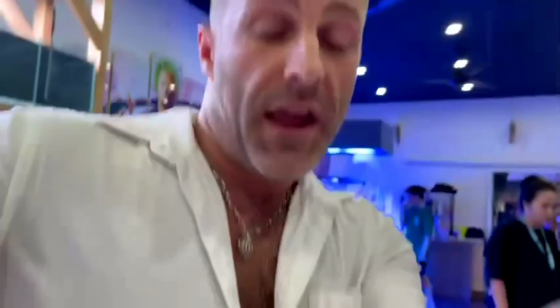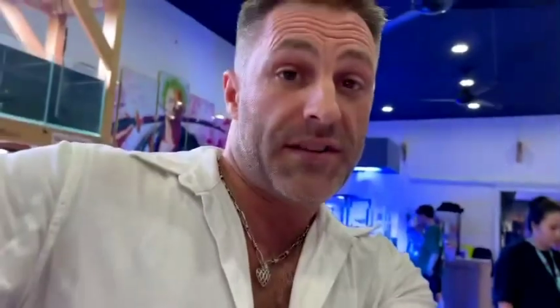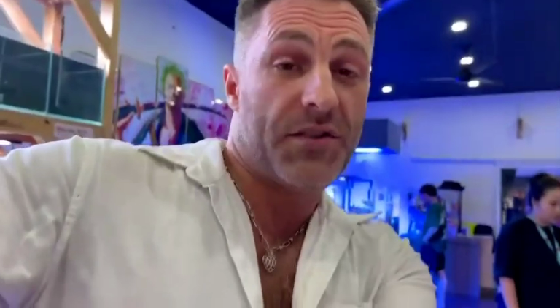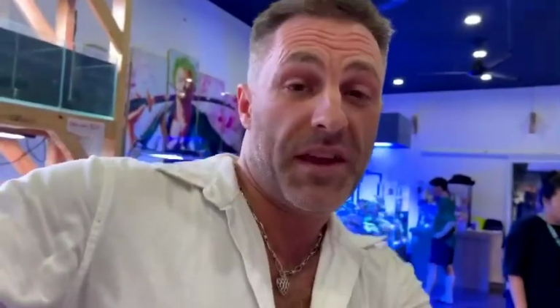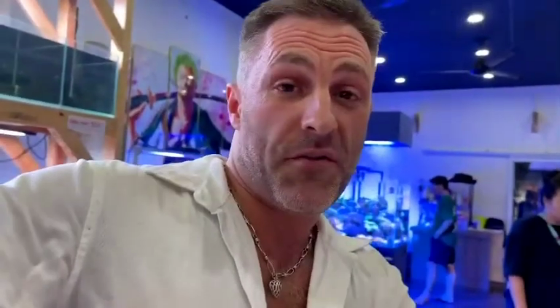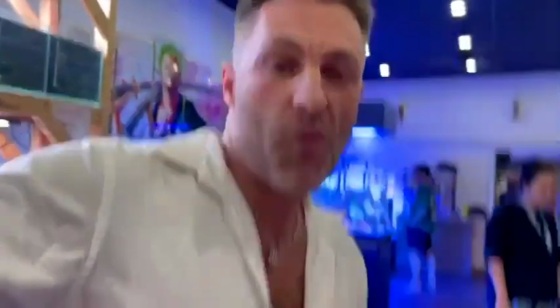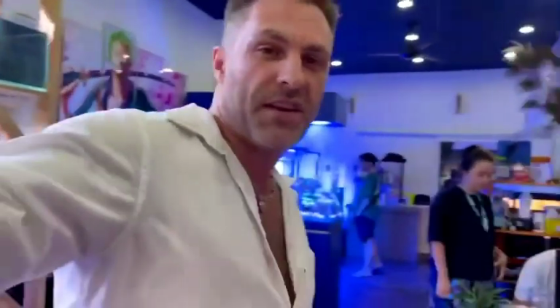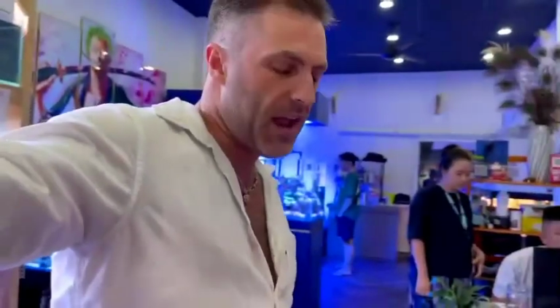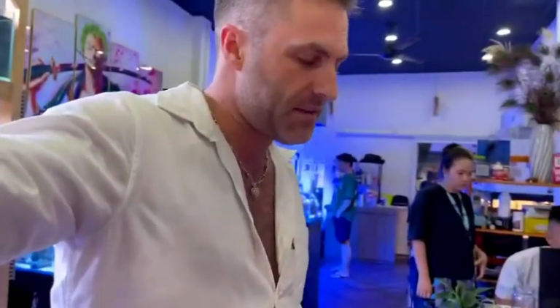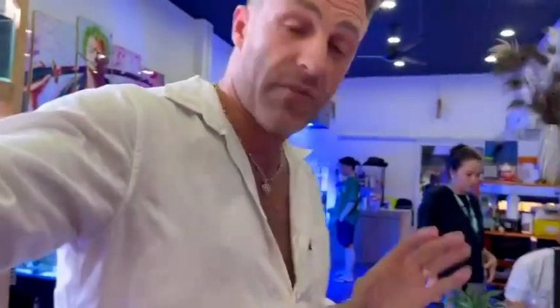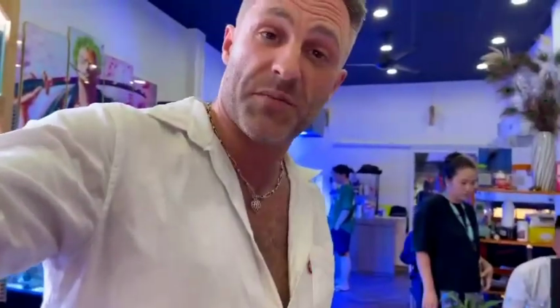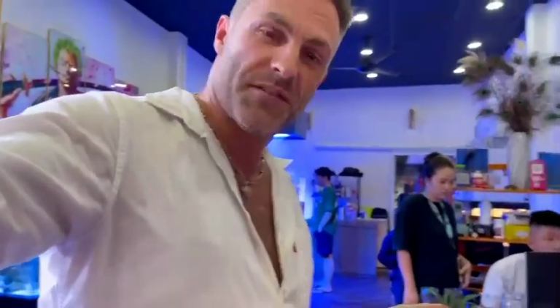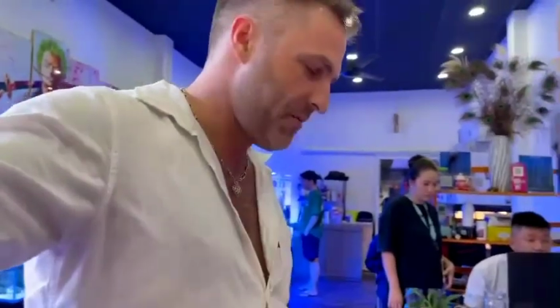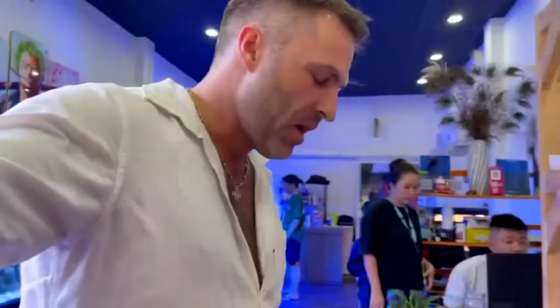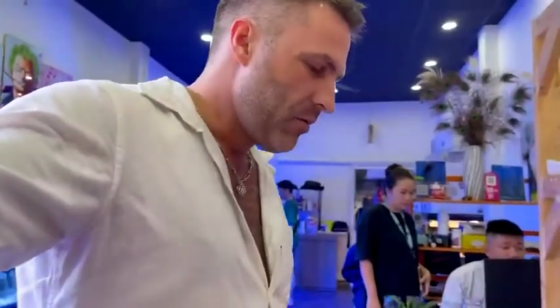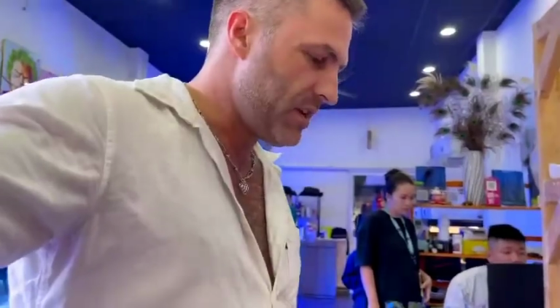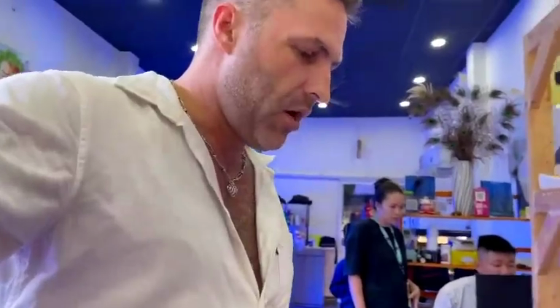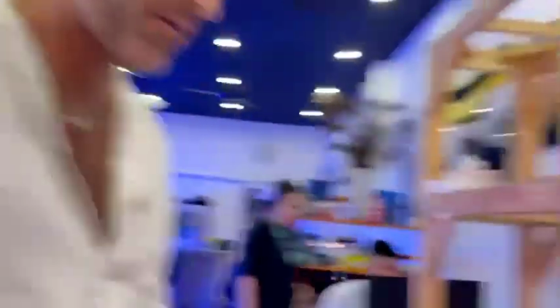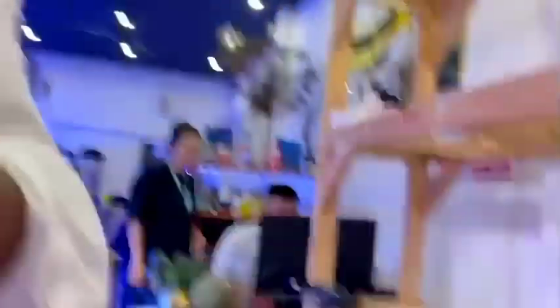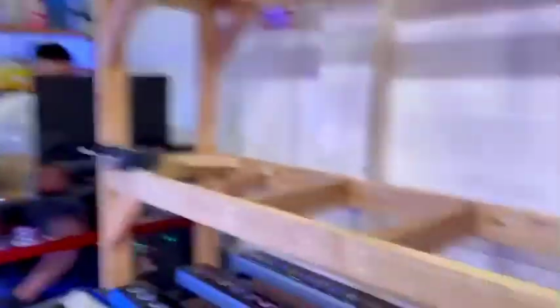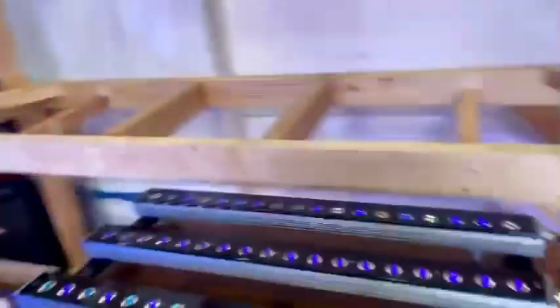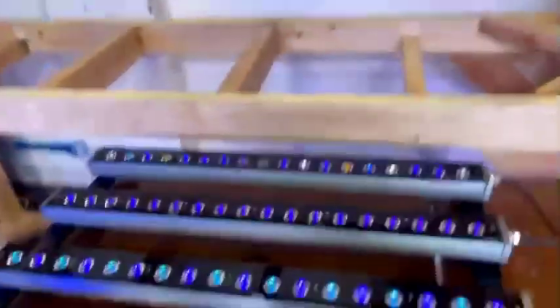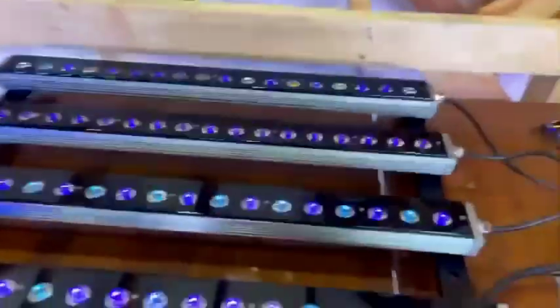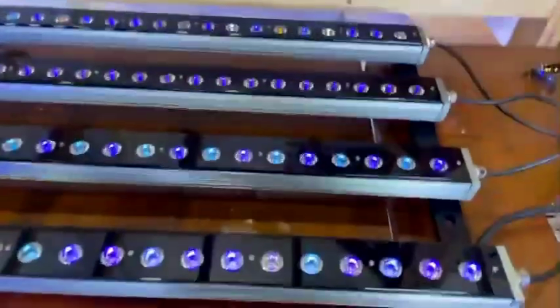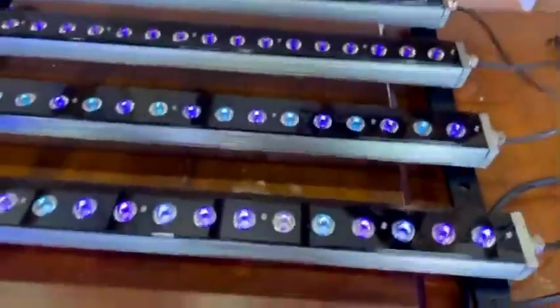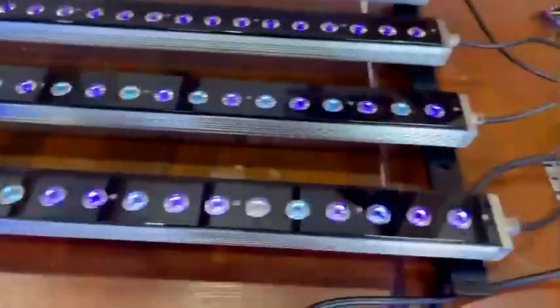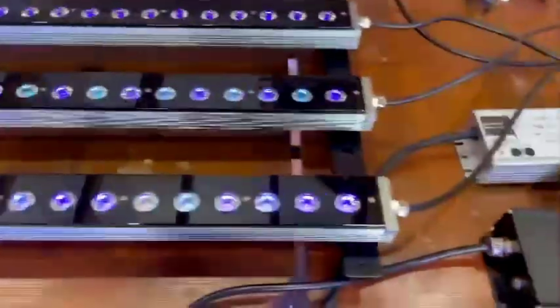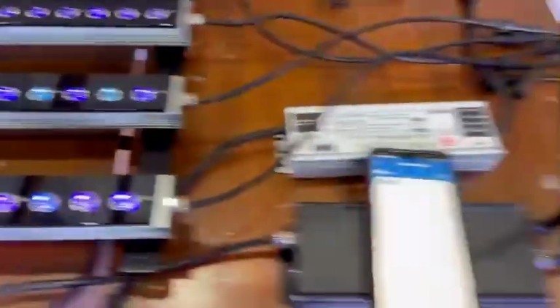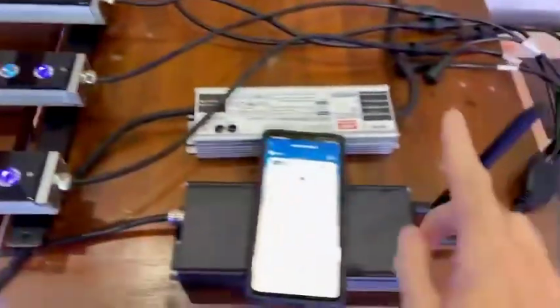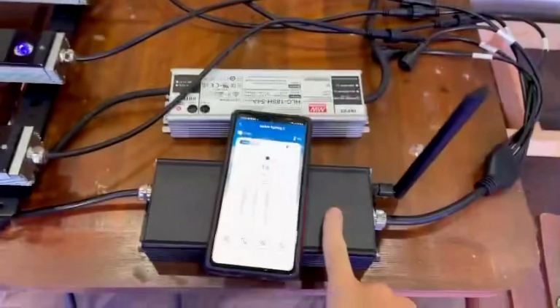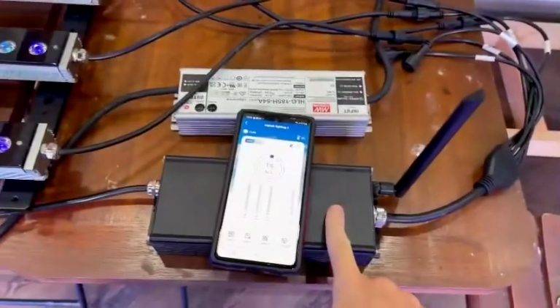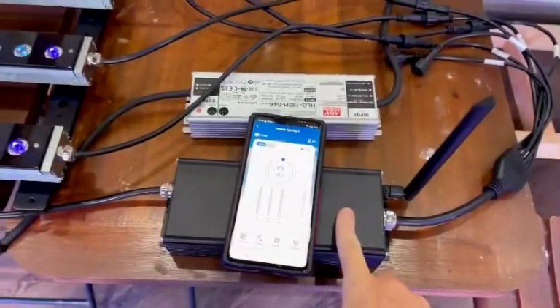Hey guys, Tom here from Orphic. Today we've got a little surprise for you — we've got the OR3 bars here, all hooked up nicely to the 06 Wi-Fi controller.